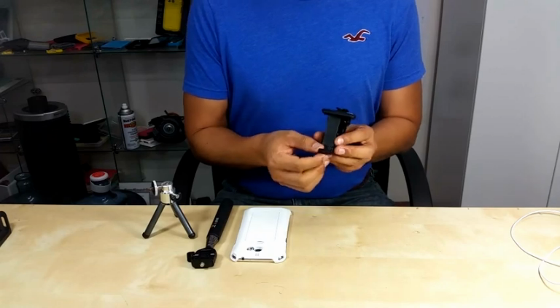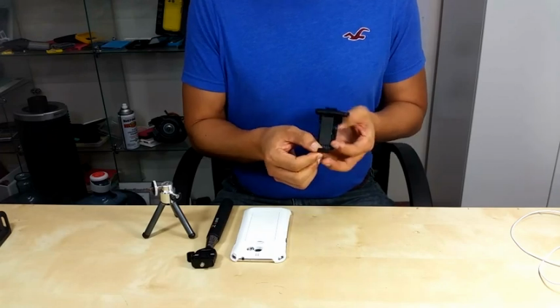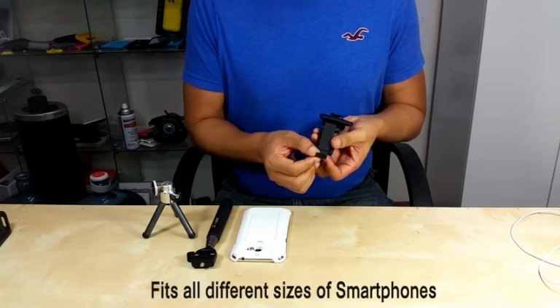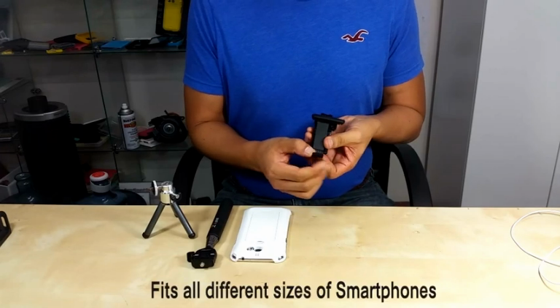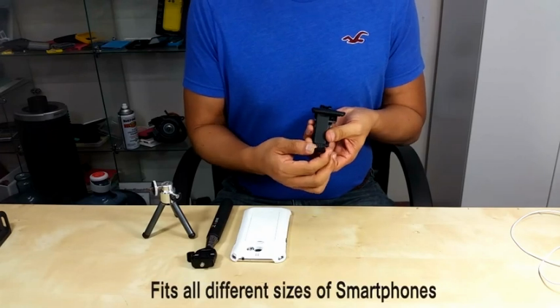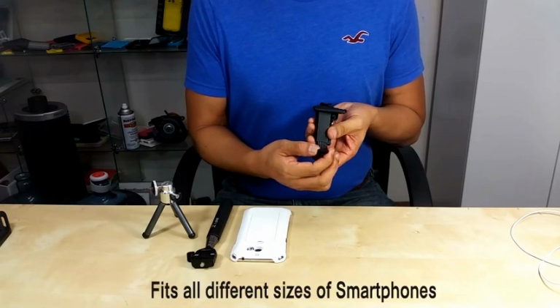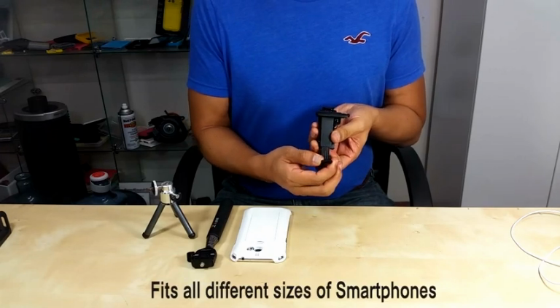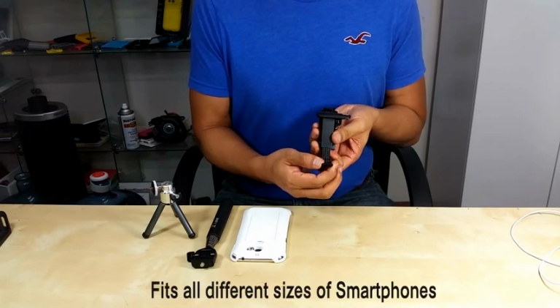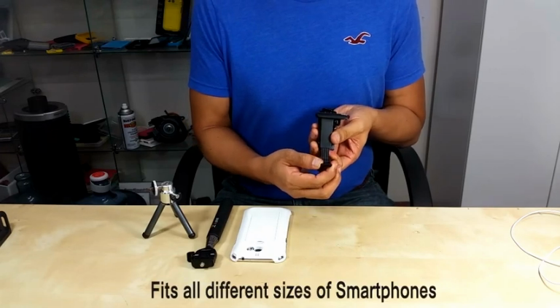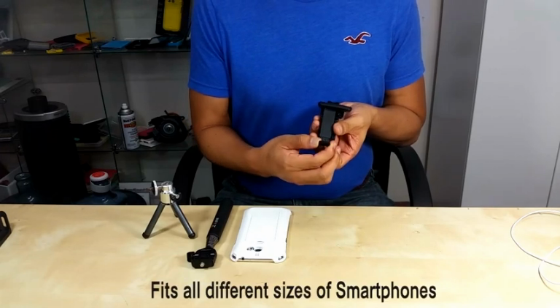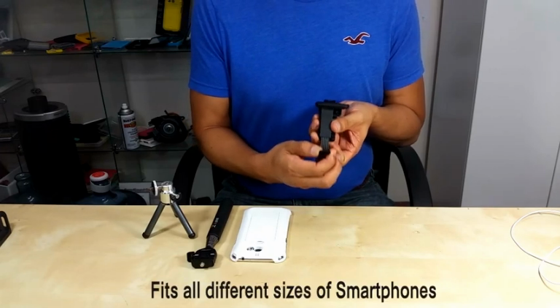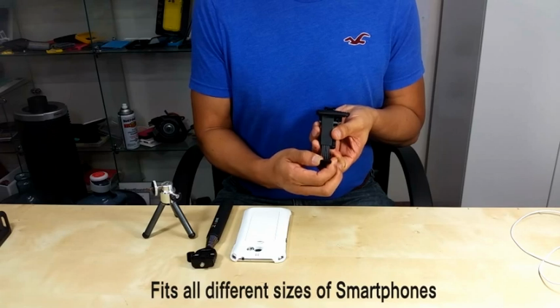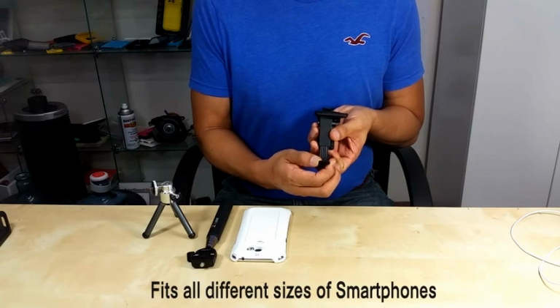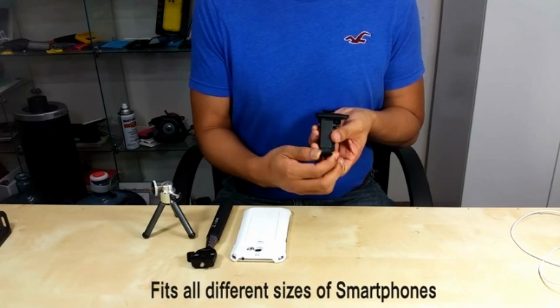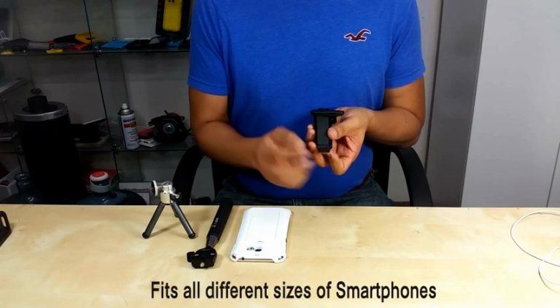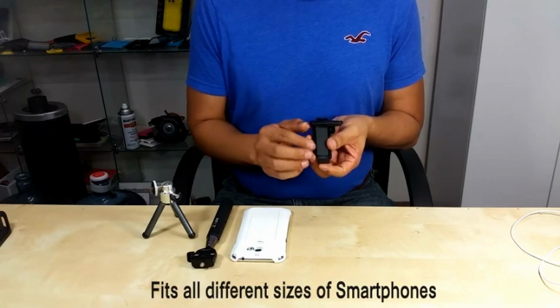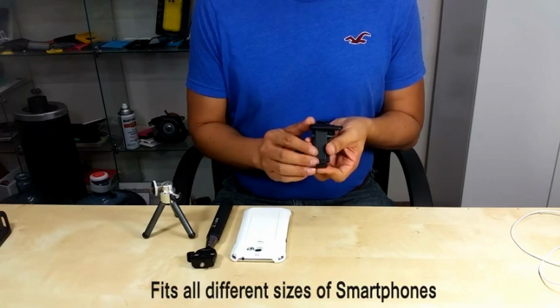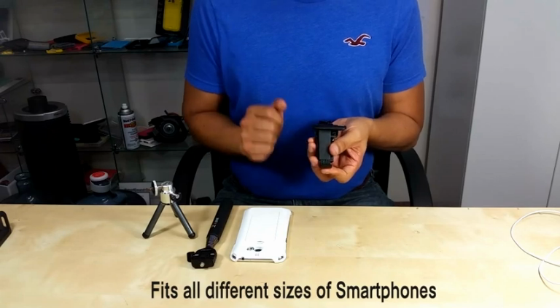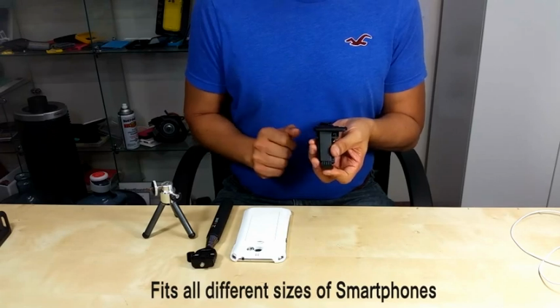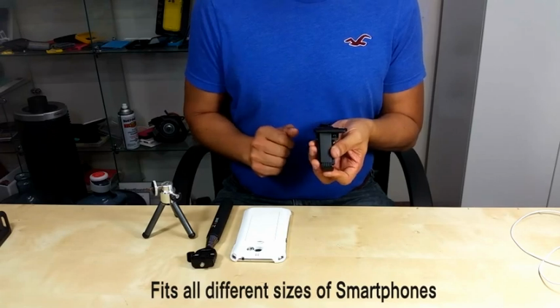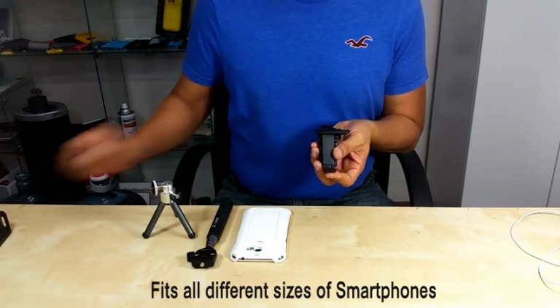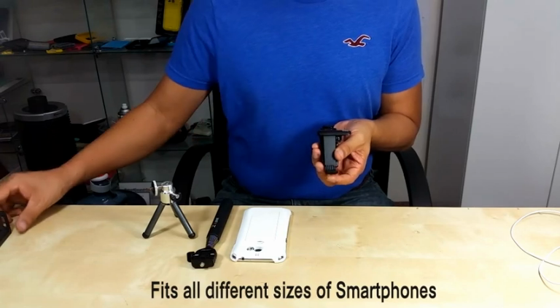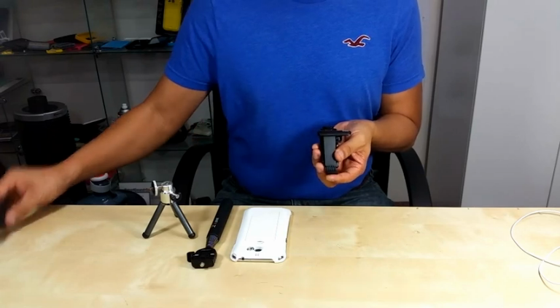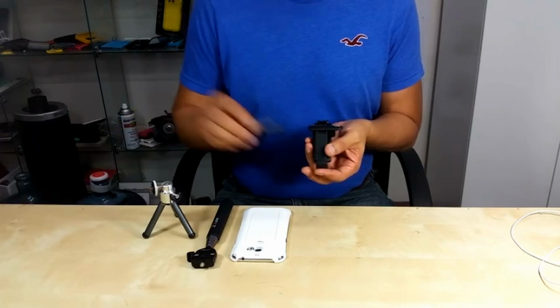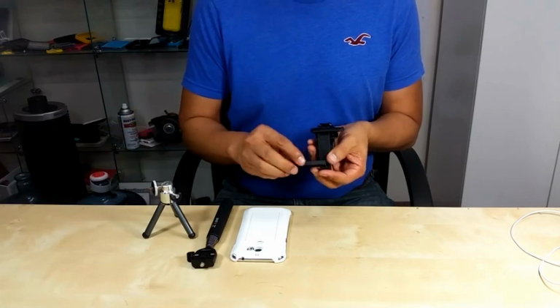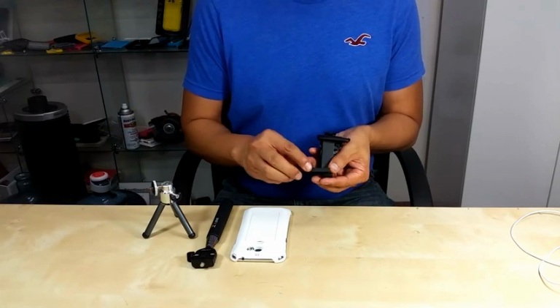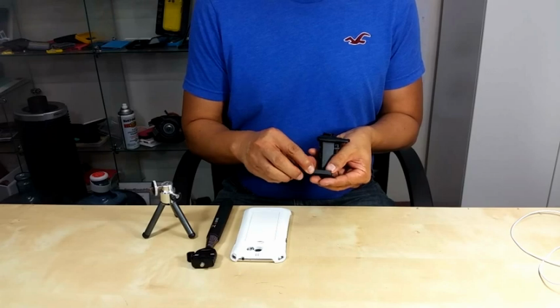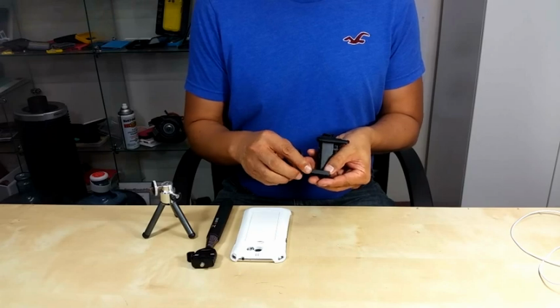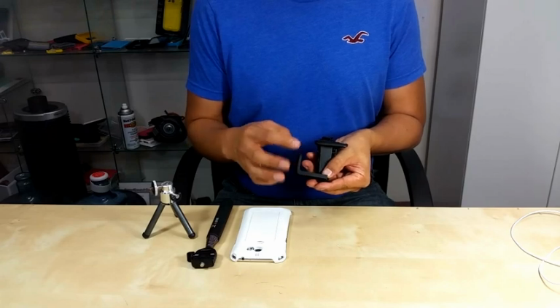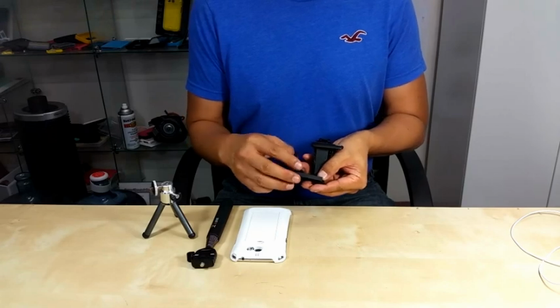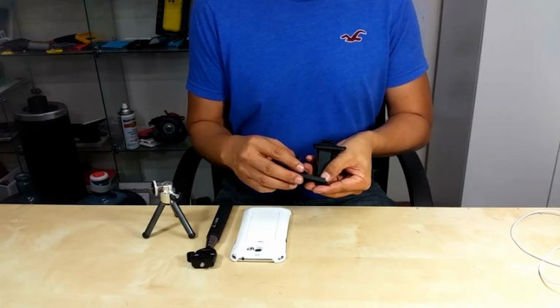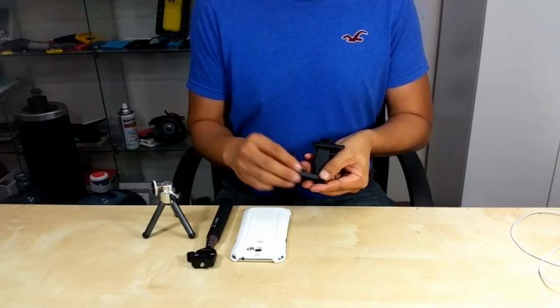This can fit all different sizes of smartphones. But if you want a smaller size fitting, you can use an adapter to fit smaller size phones.